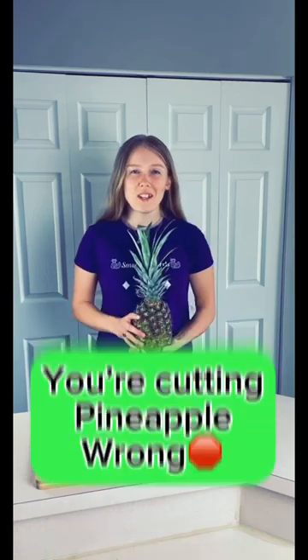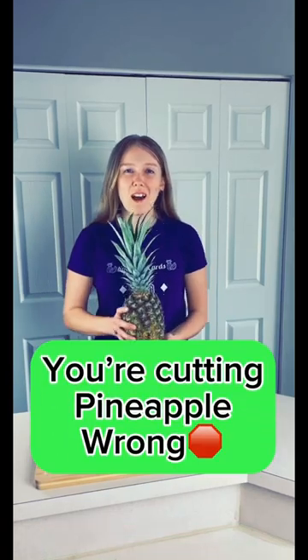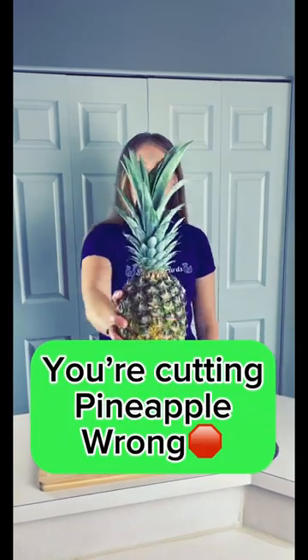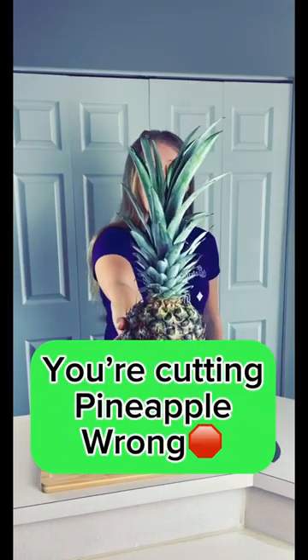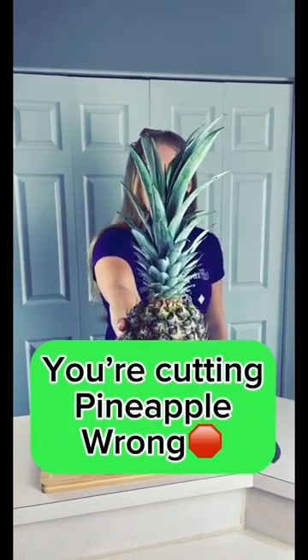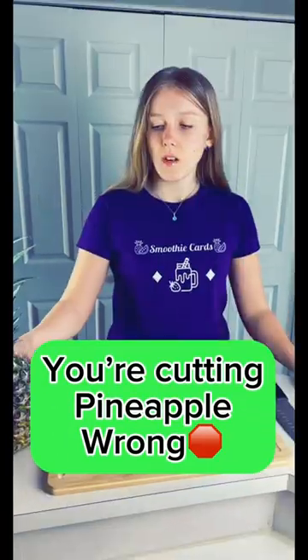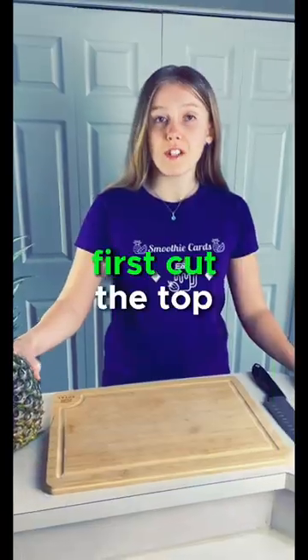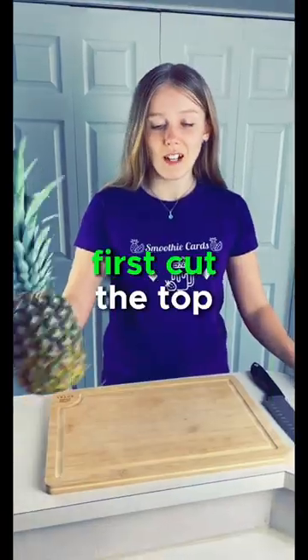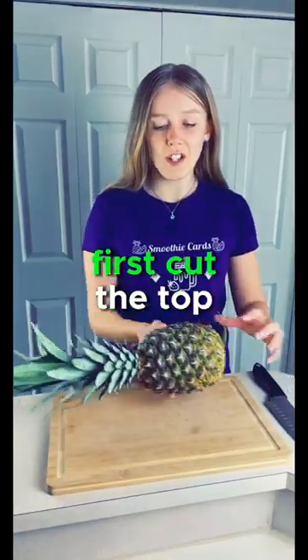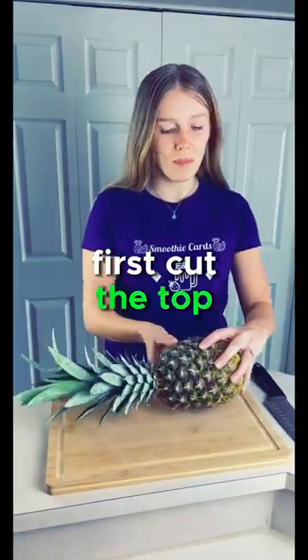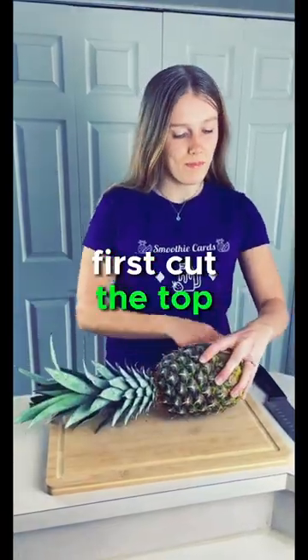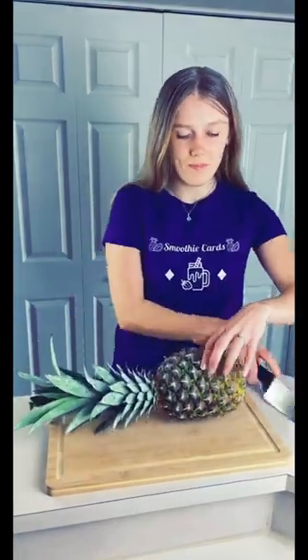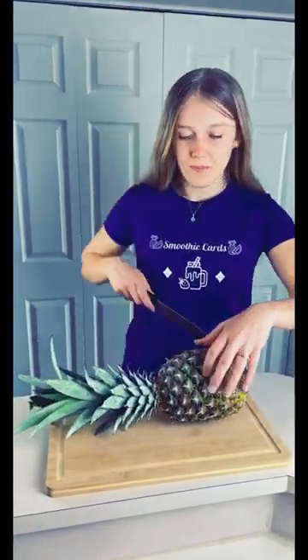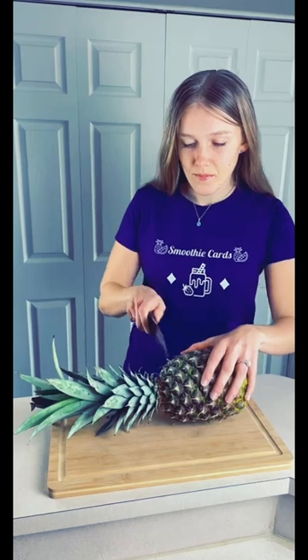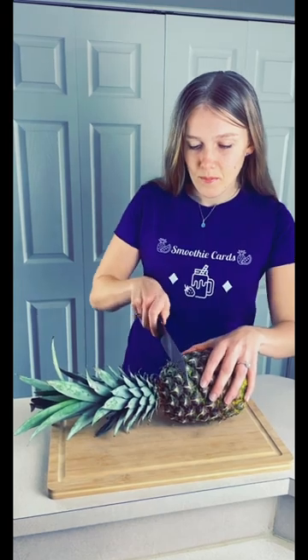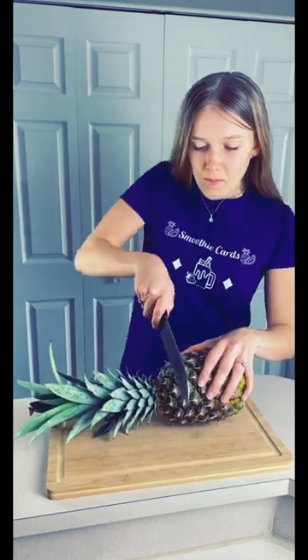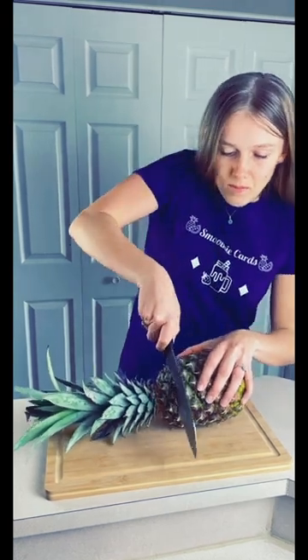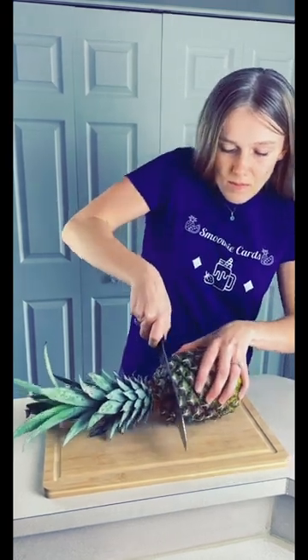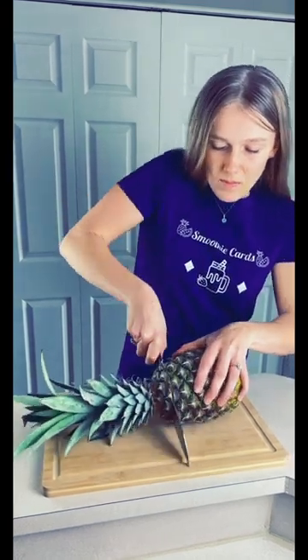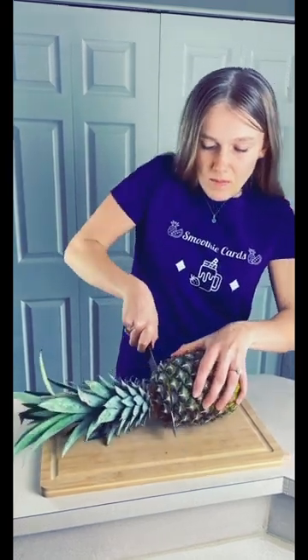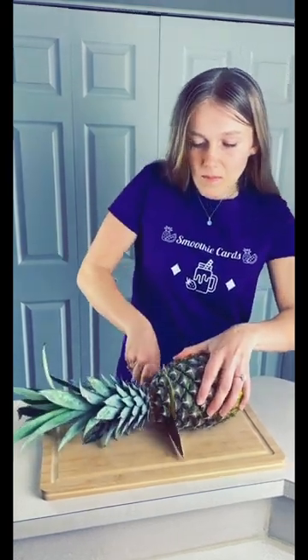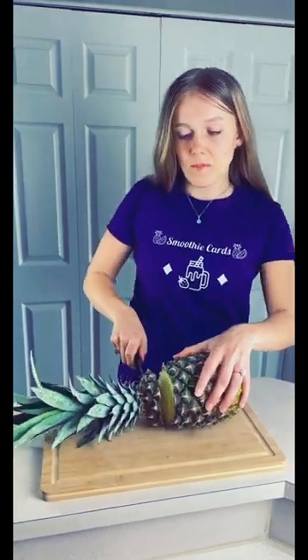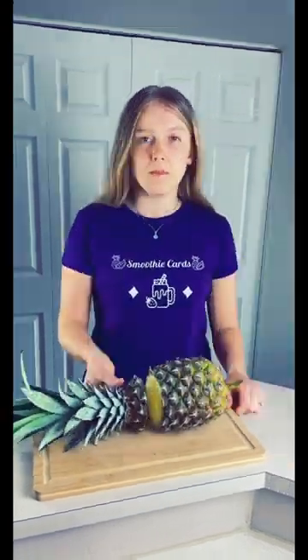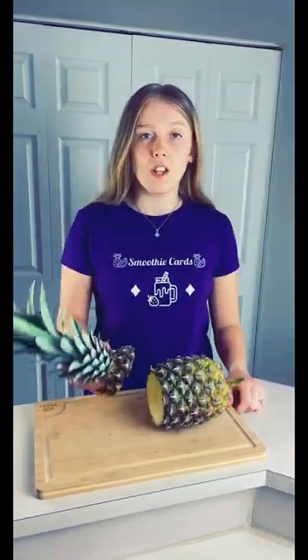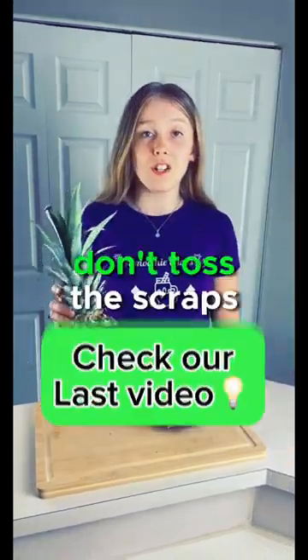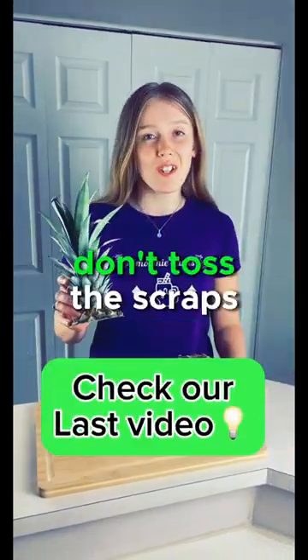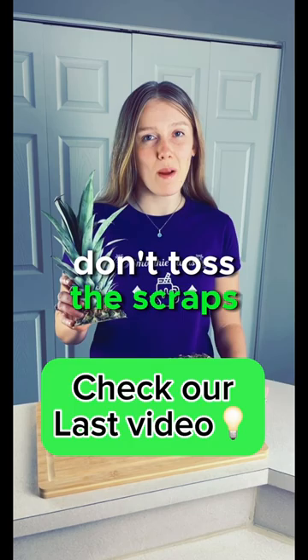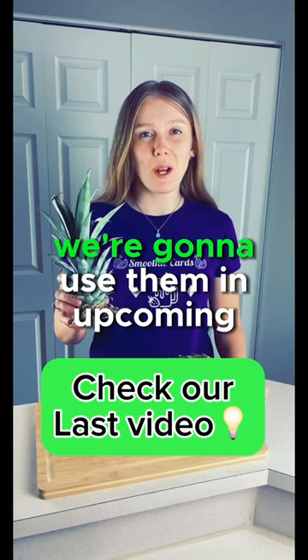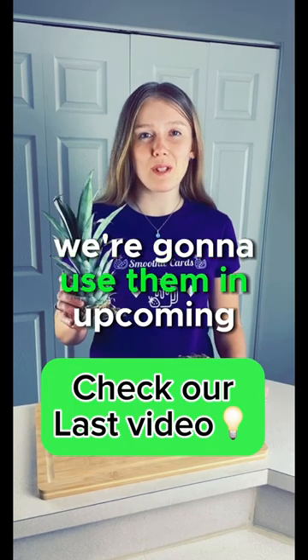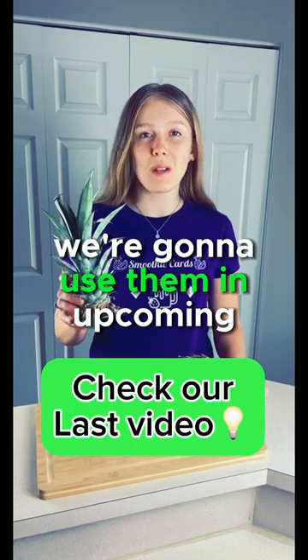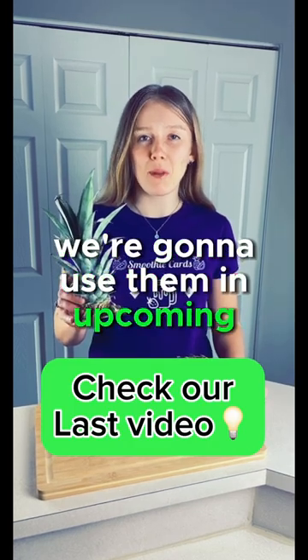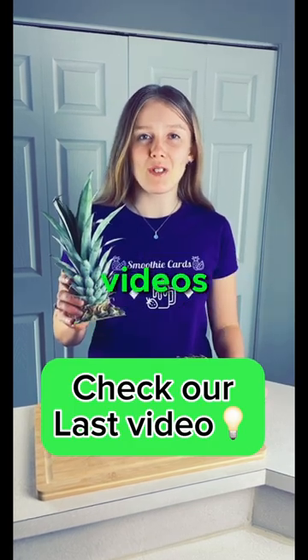Pro tip: how to cut a pineapple. First, cut the top. Don't toss the scraps — we're going to use them in upcoming videos.